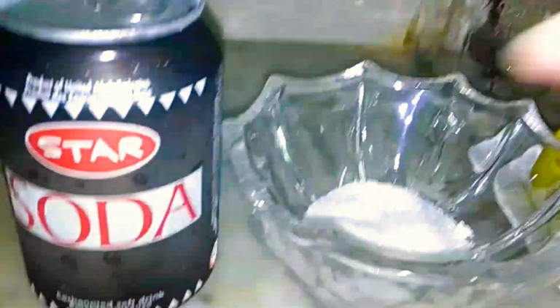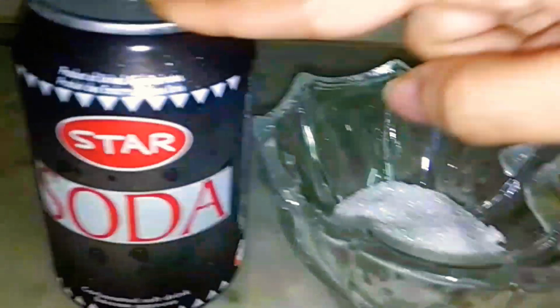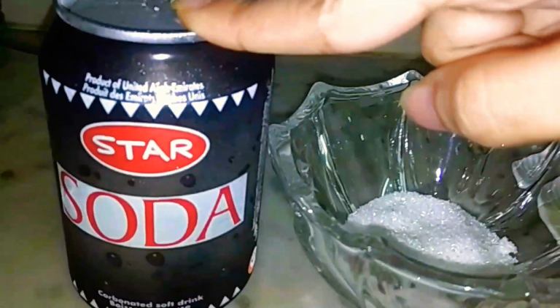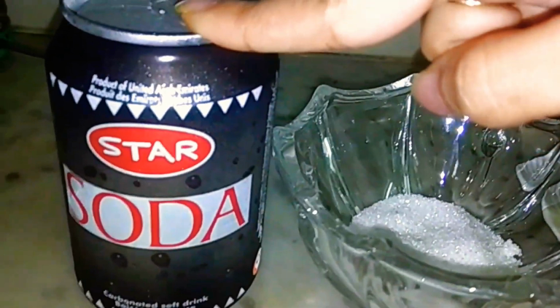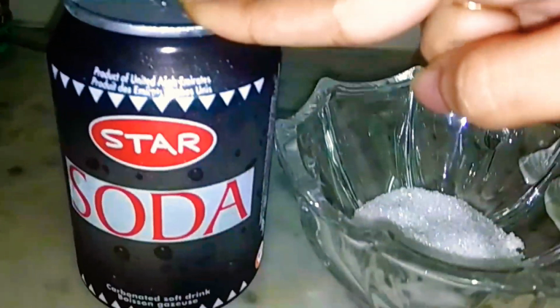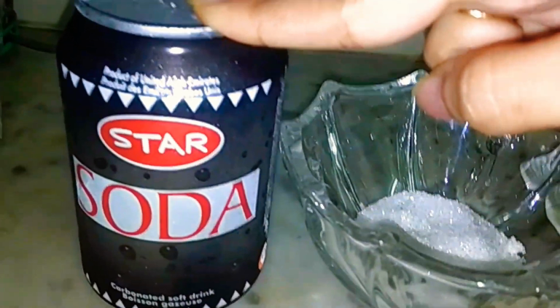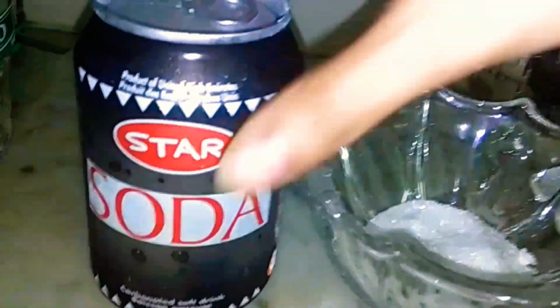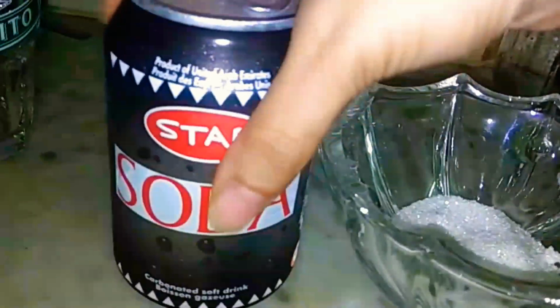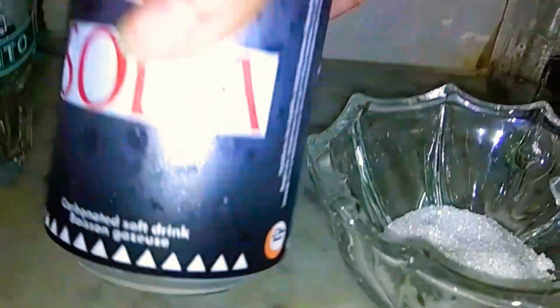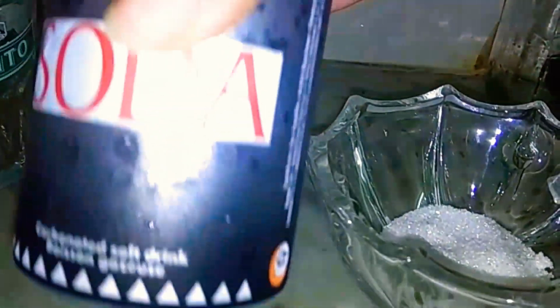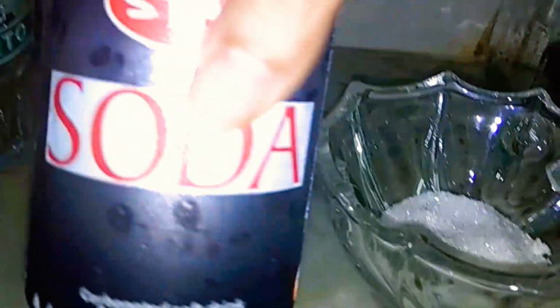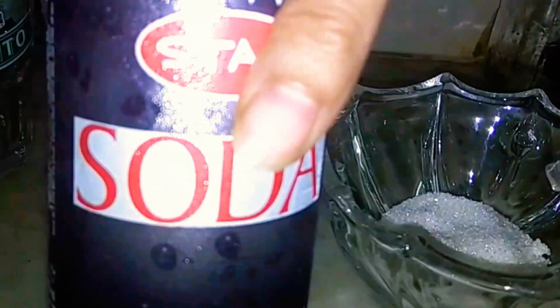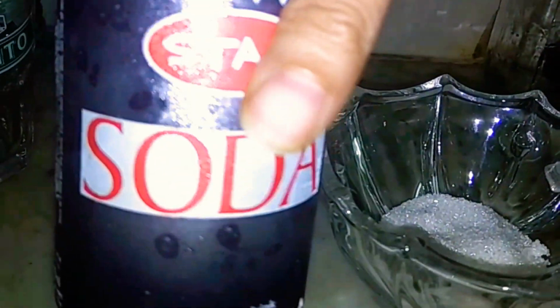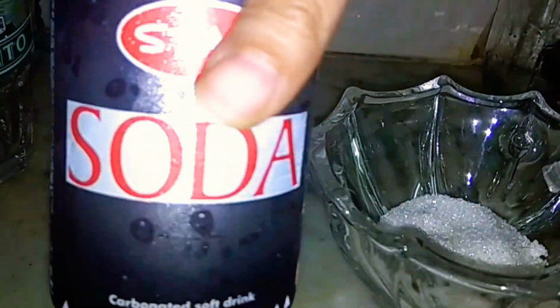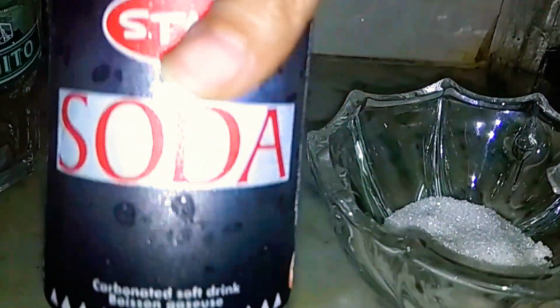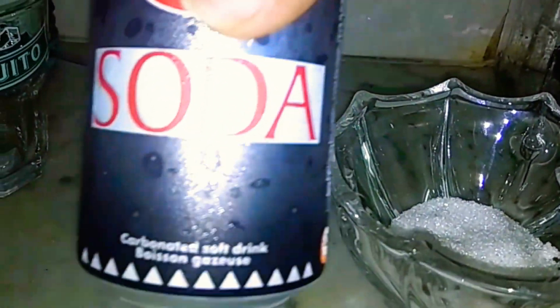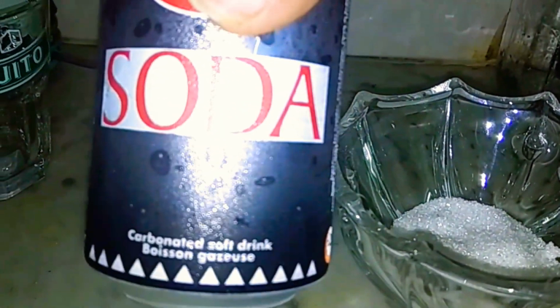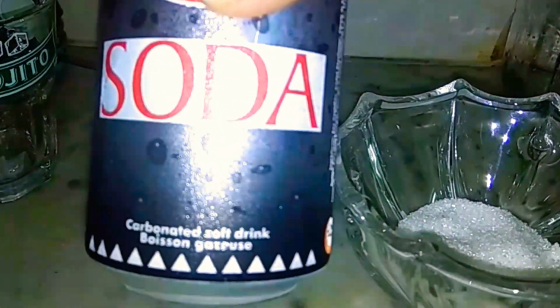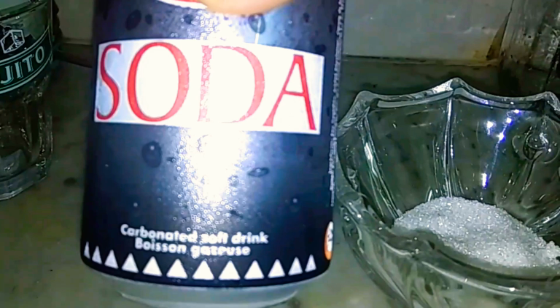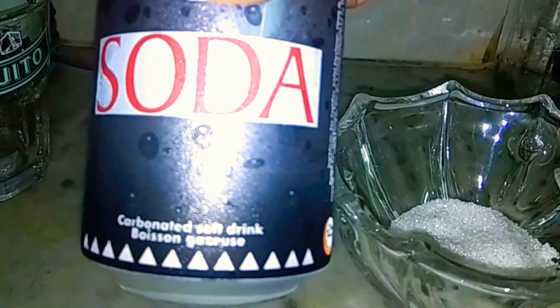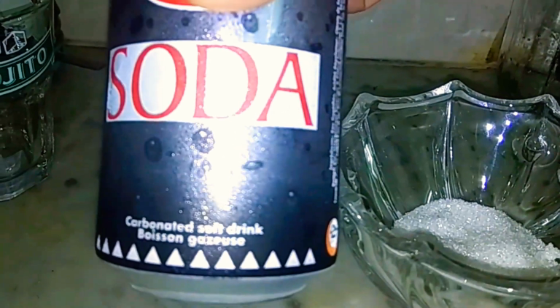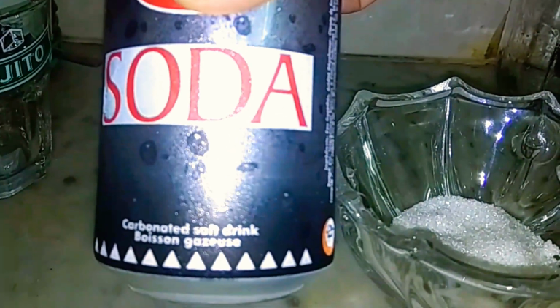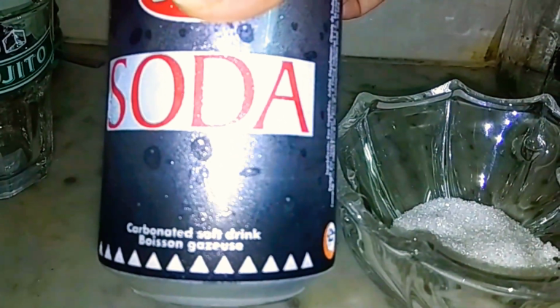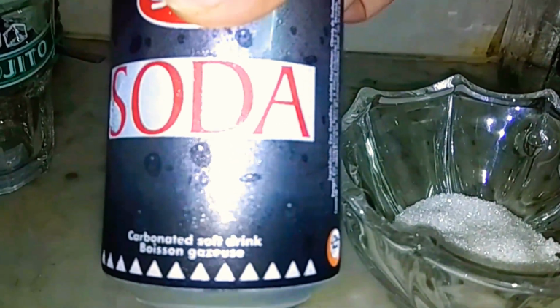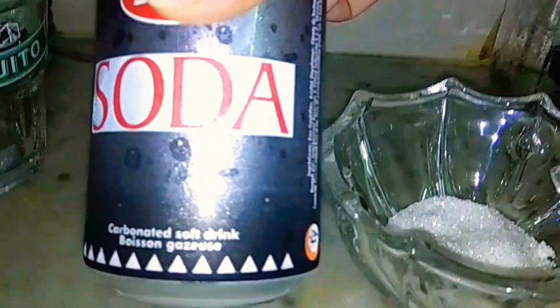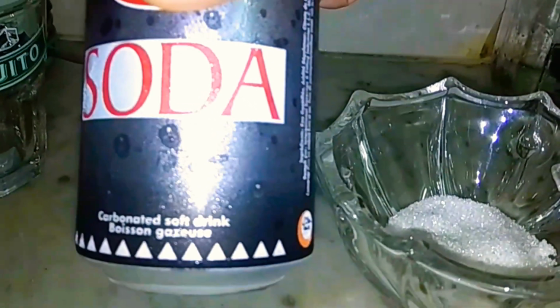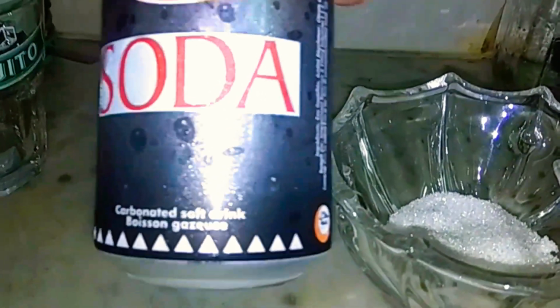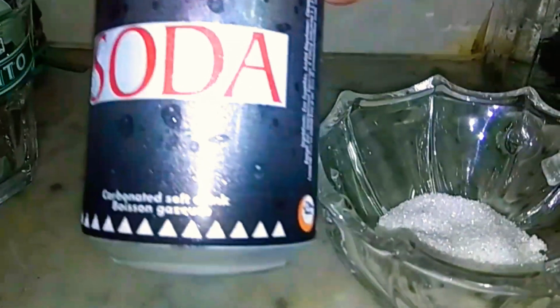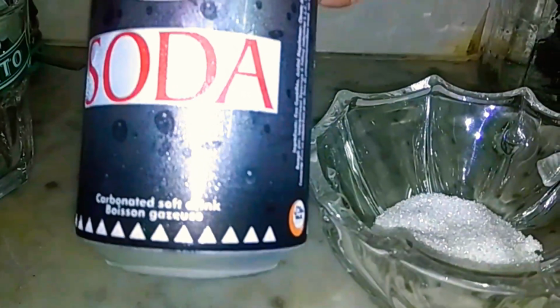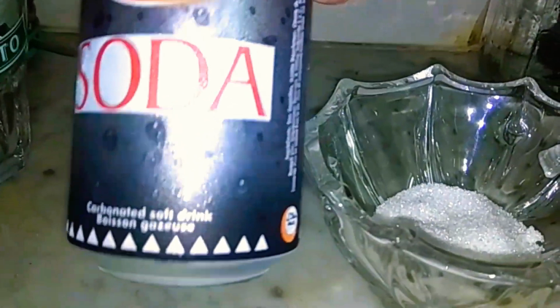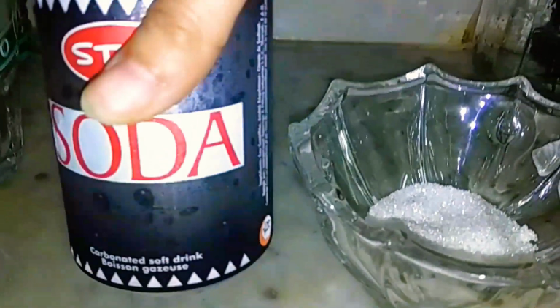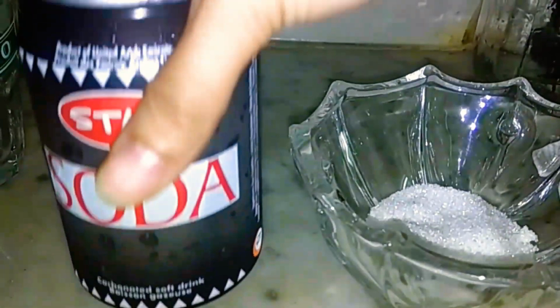First we have a soda can. This is your soda without flavoring, without sugar or anything. This is plain soda.